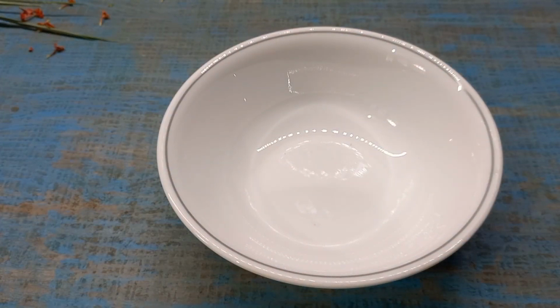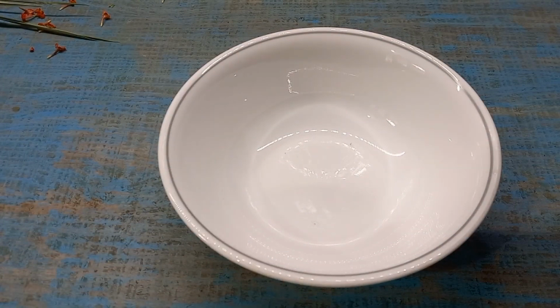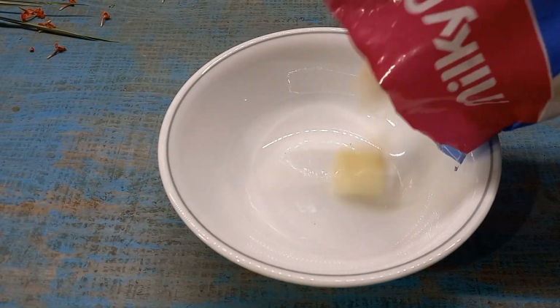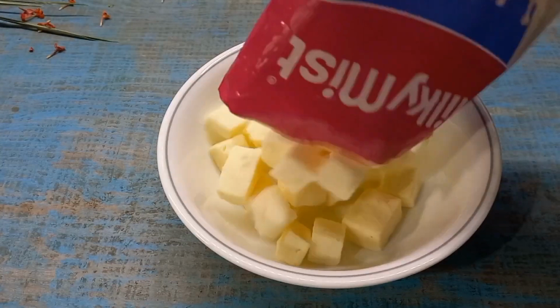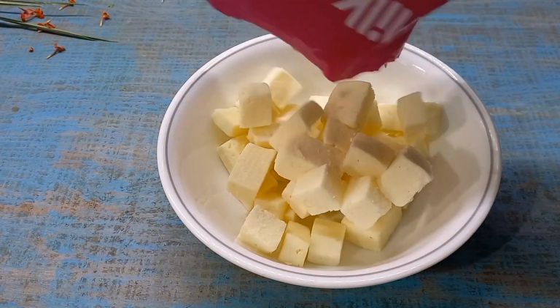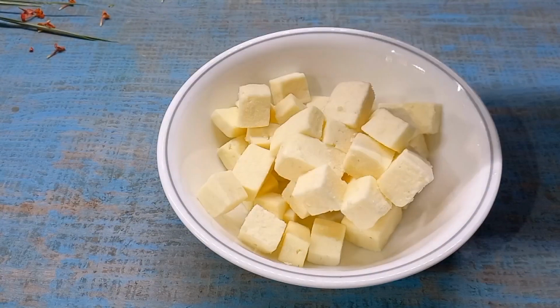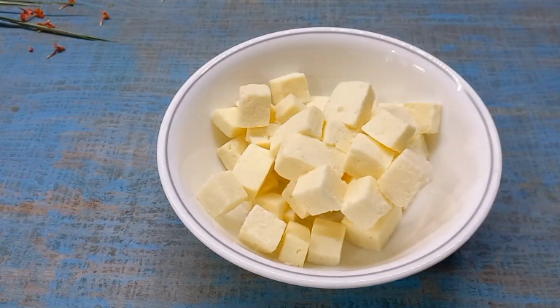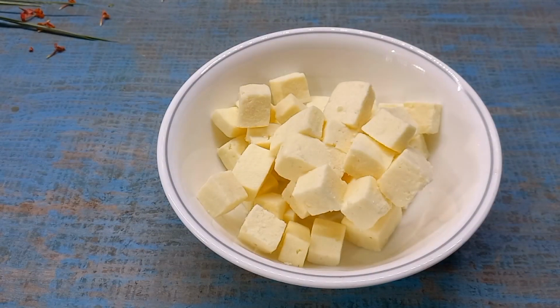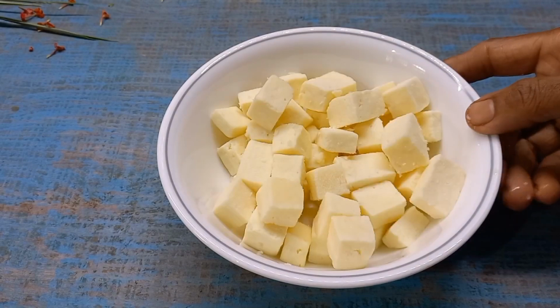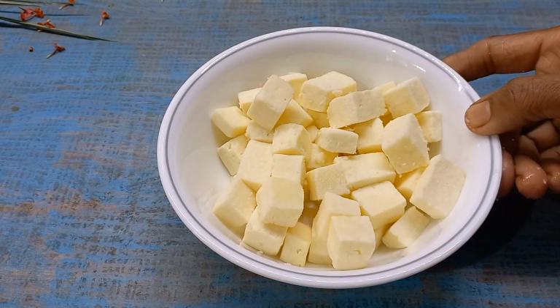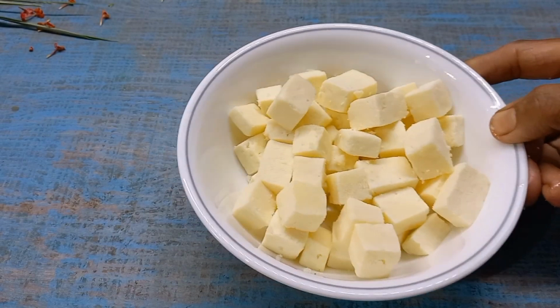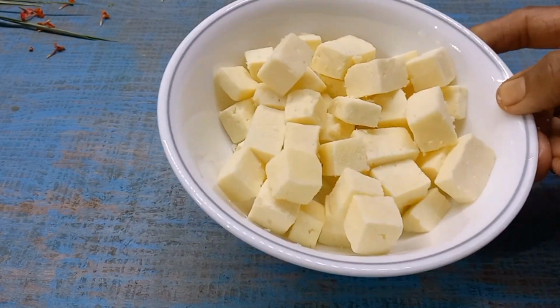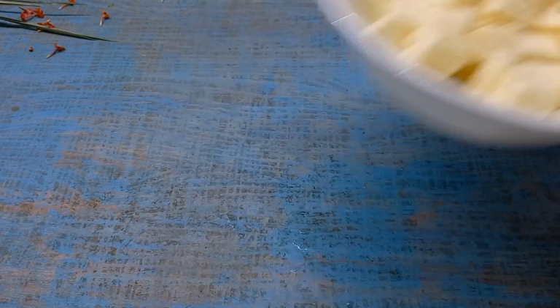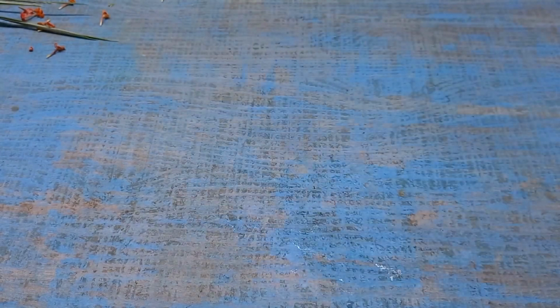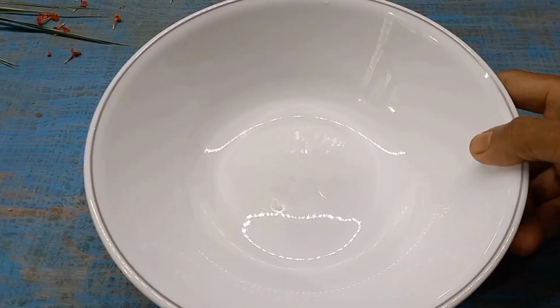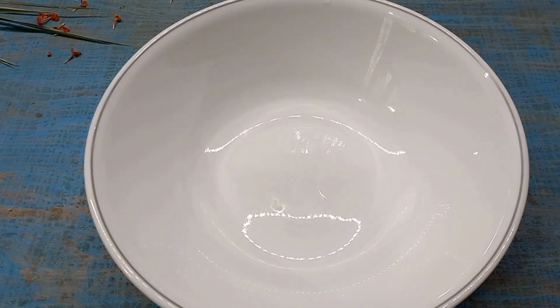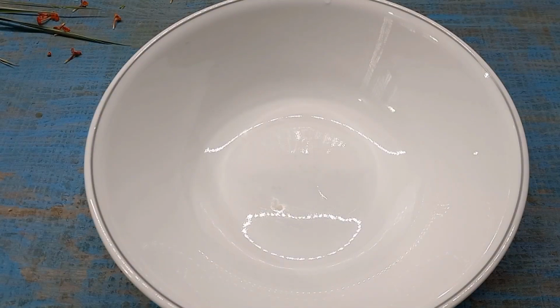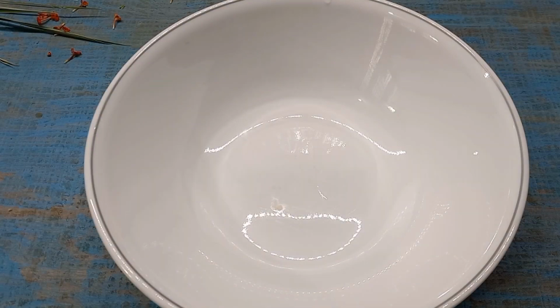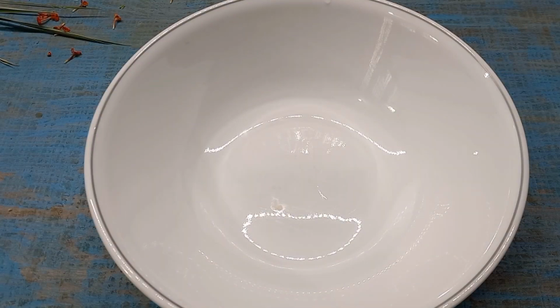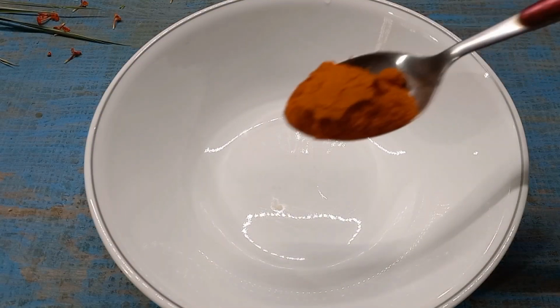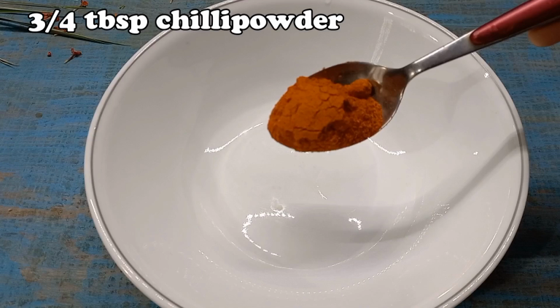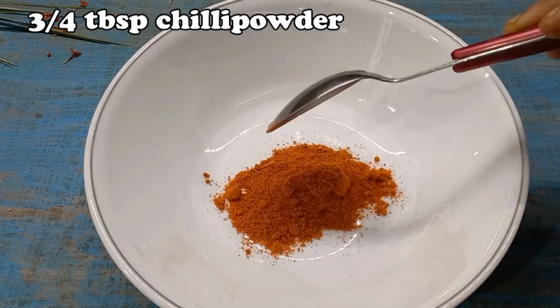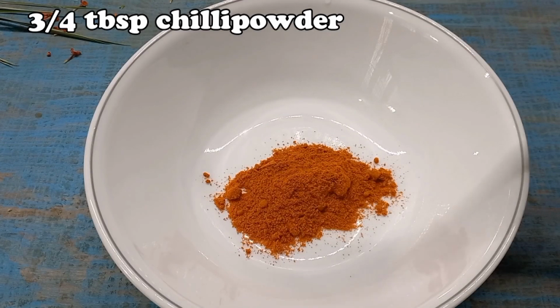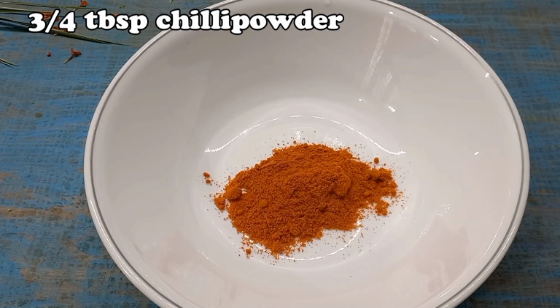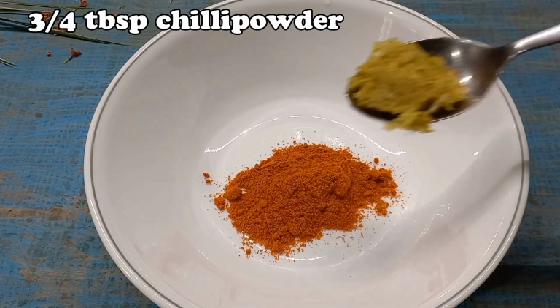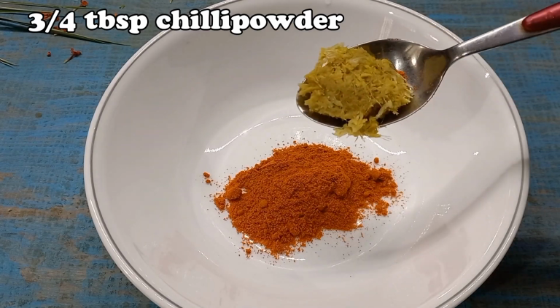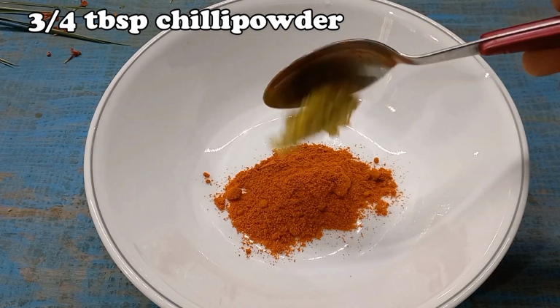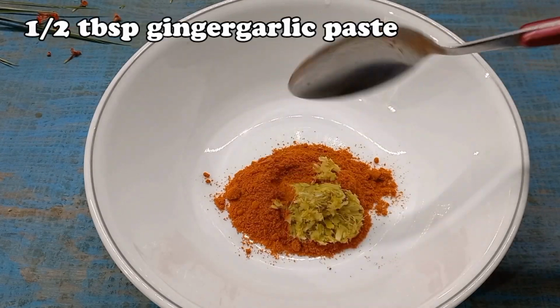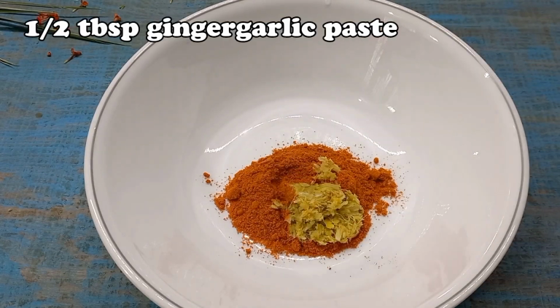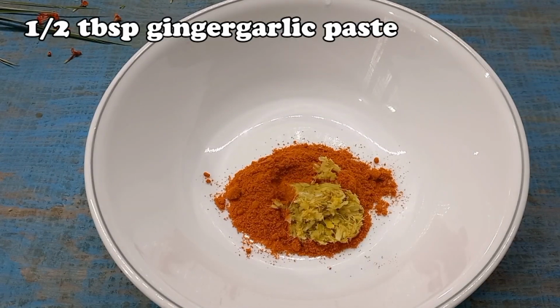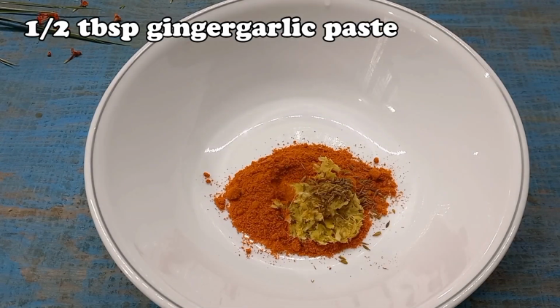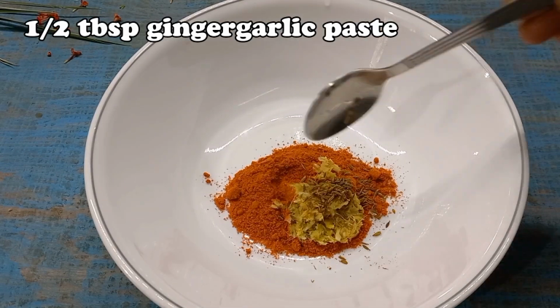I am going to add 200 grams of honey. I am going to add chicken and add this sauce. Add 3 tablespoons and 1 tablespoon of the sauce.